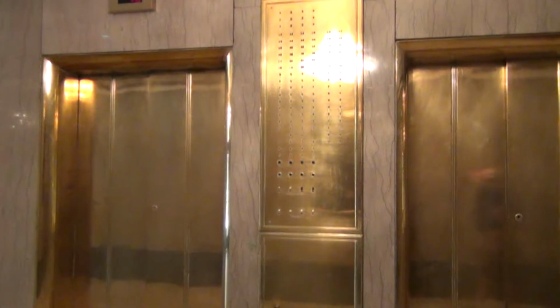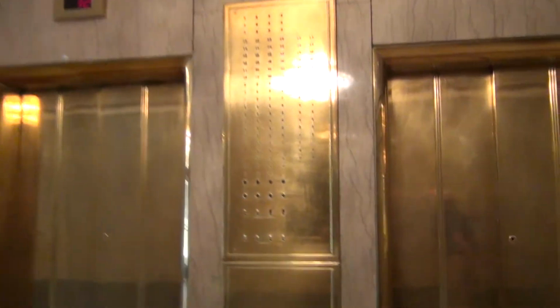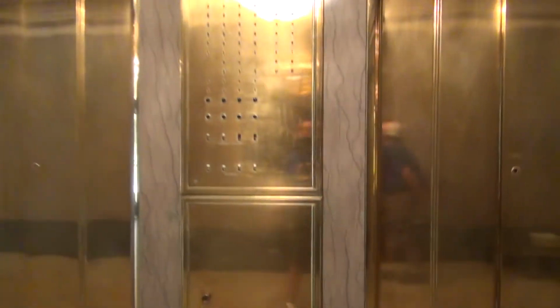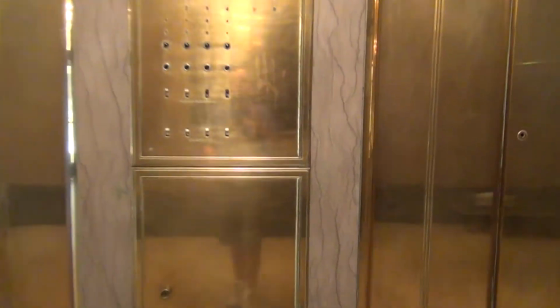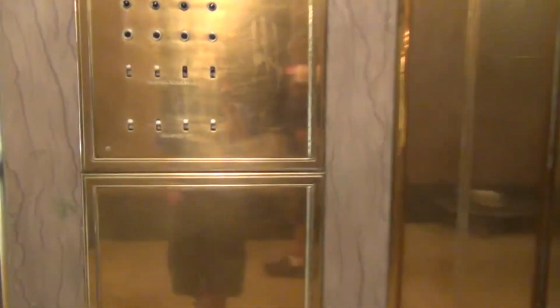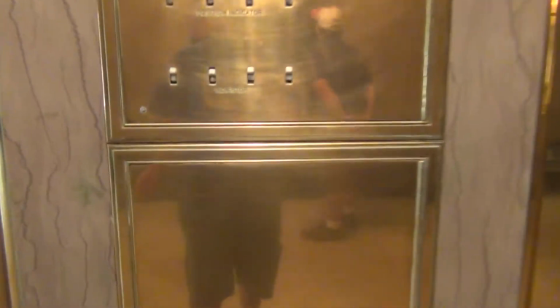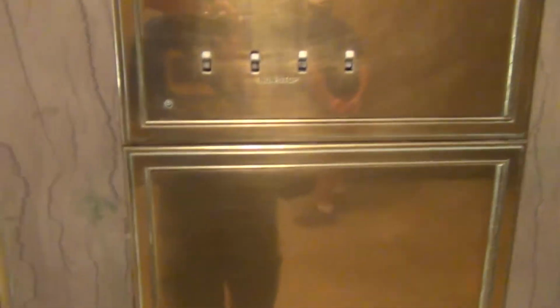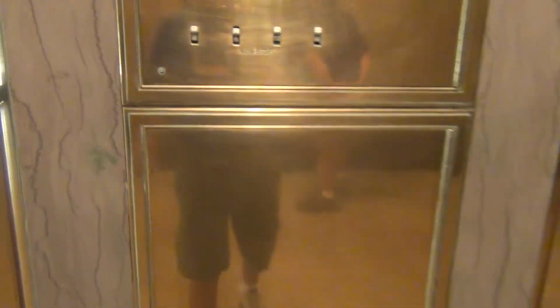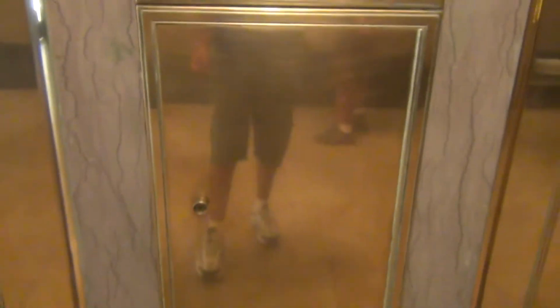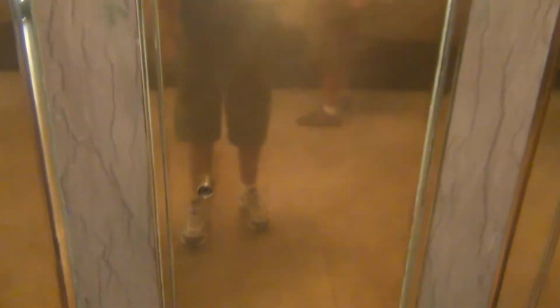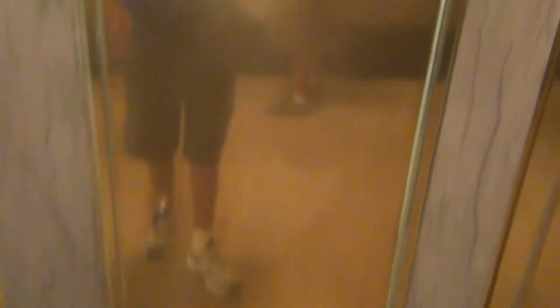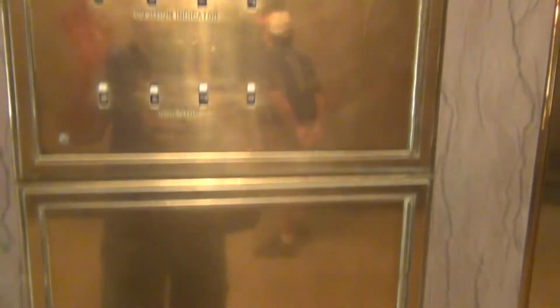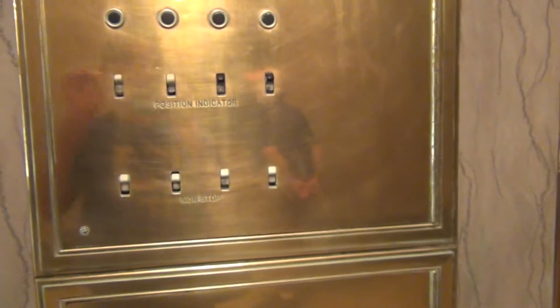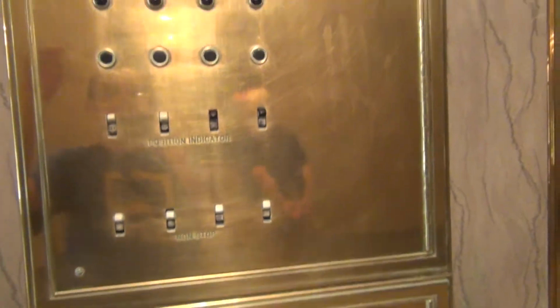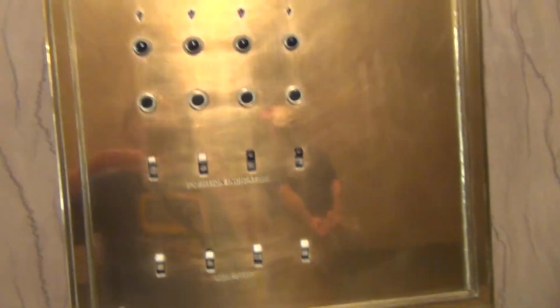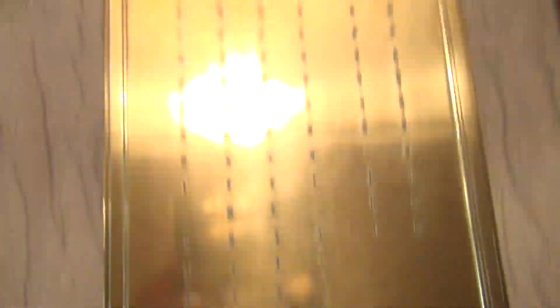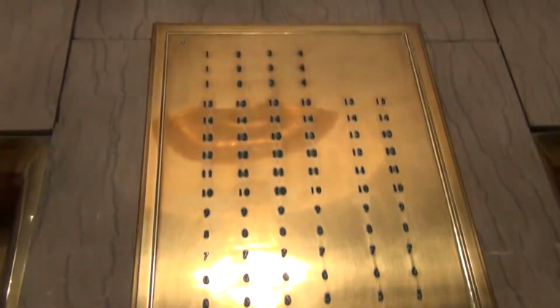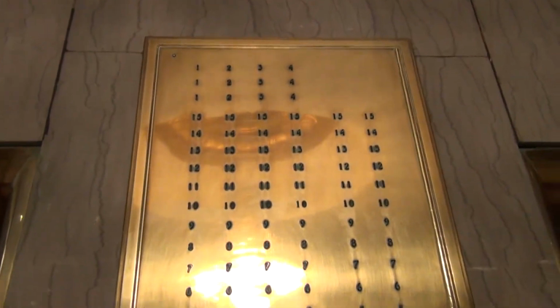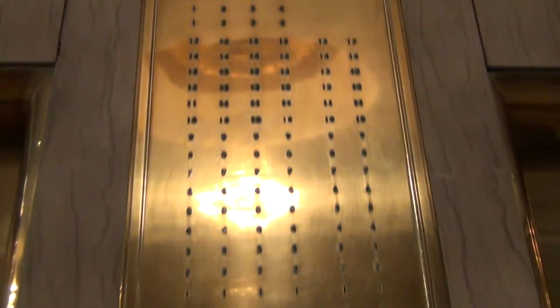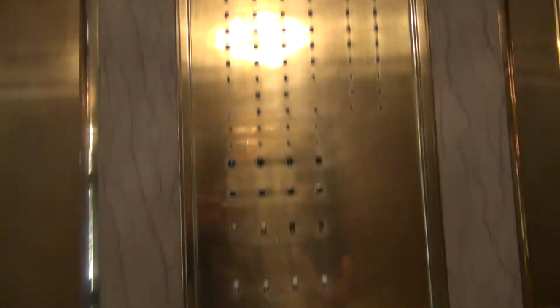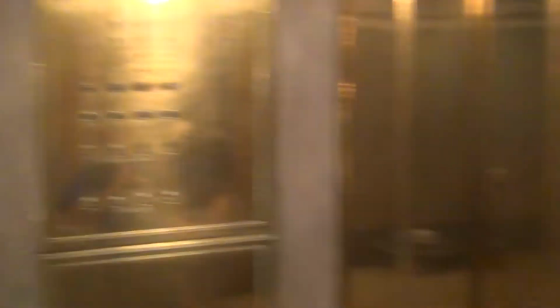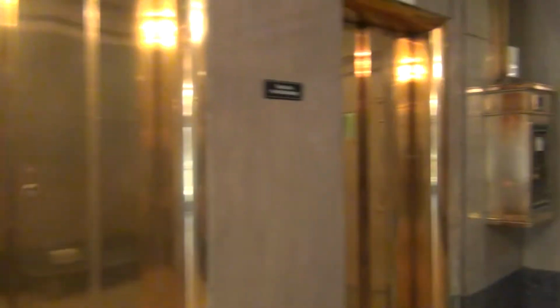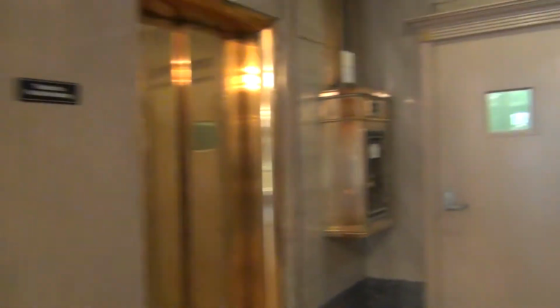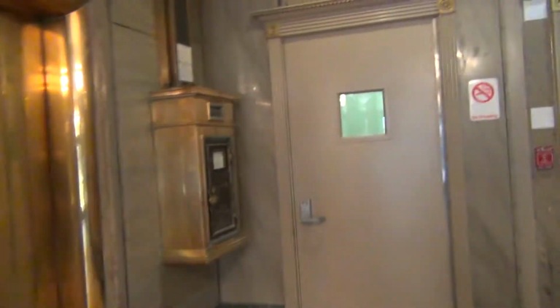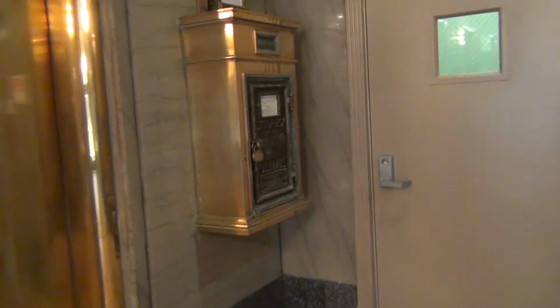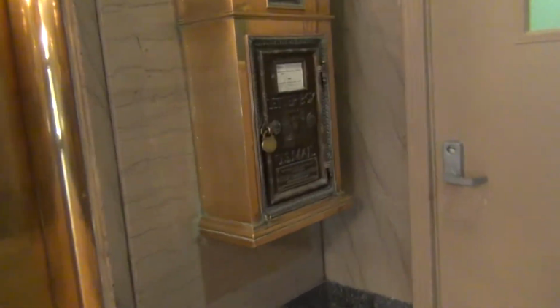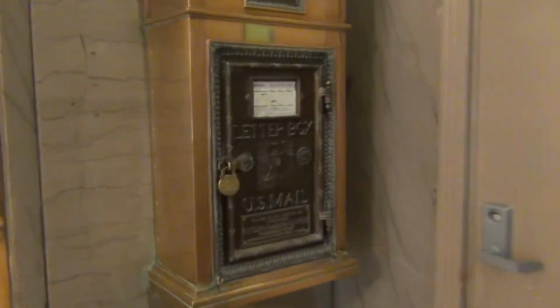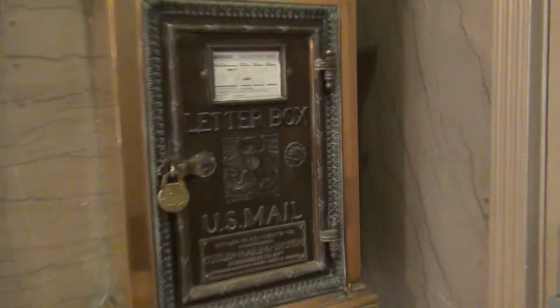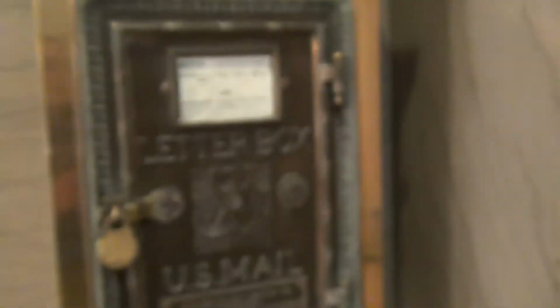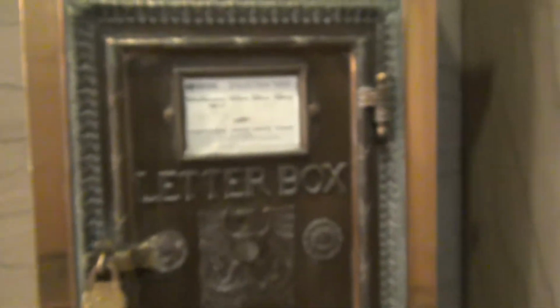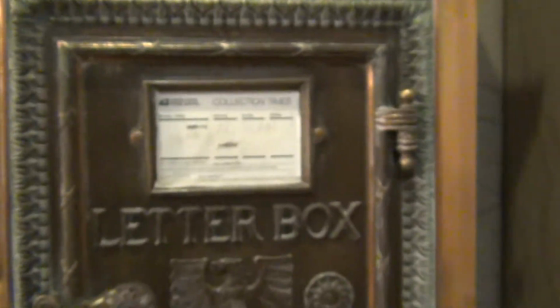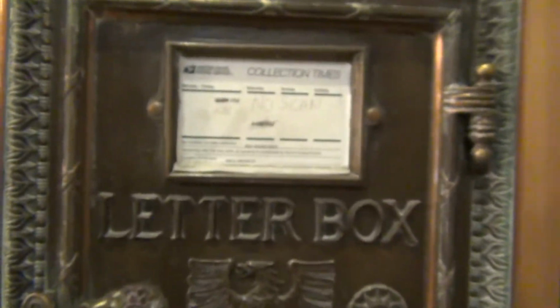We're here at the Texas Tower at 109 North Oregon Street to film the elevators. Look at this old Houghton Annunciator. And look at this find — an old postal box that is still in use.